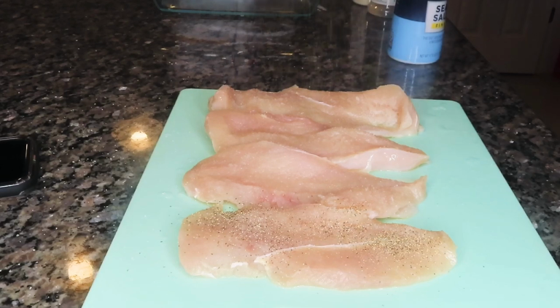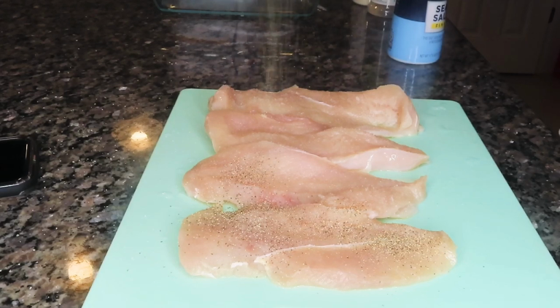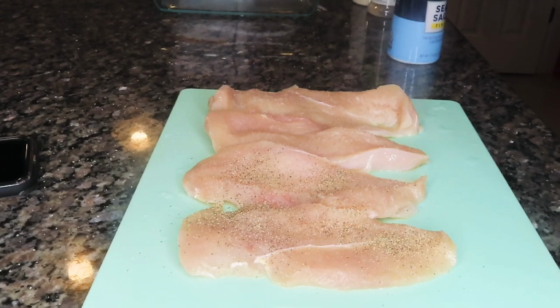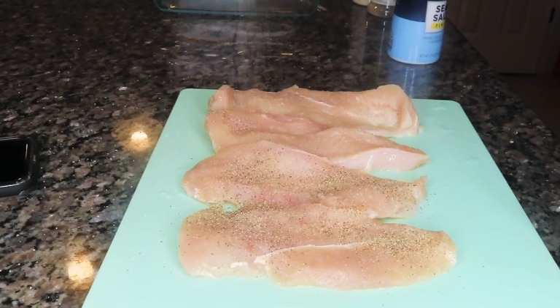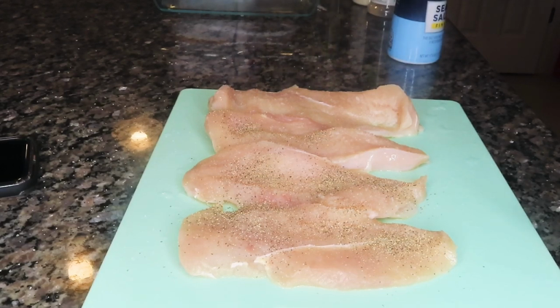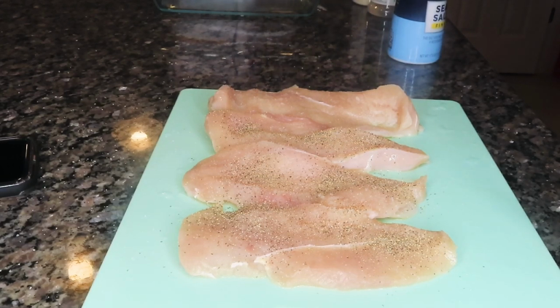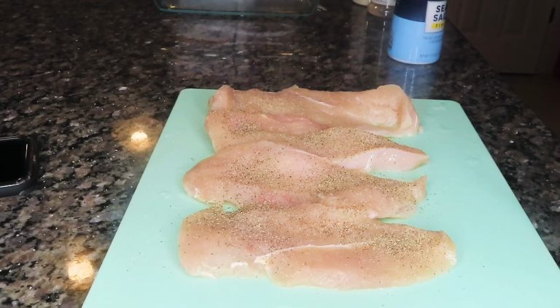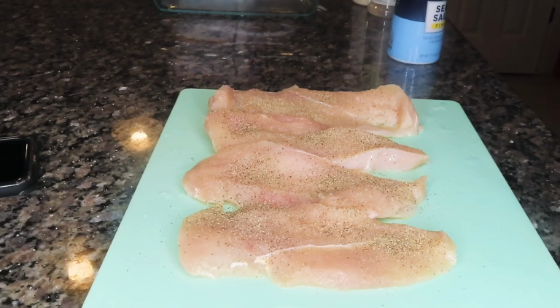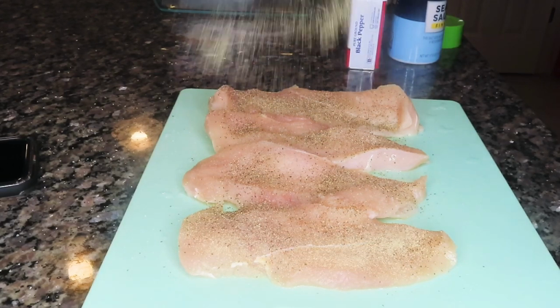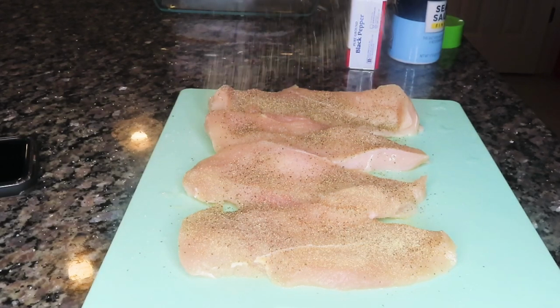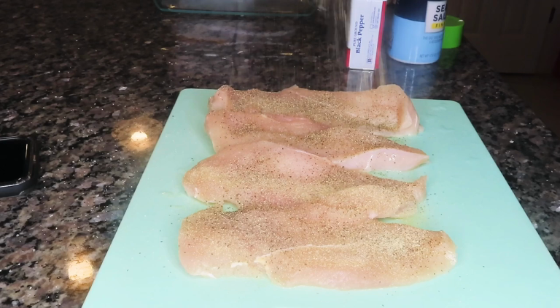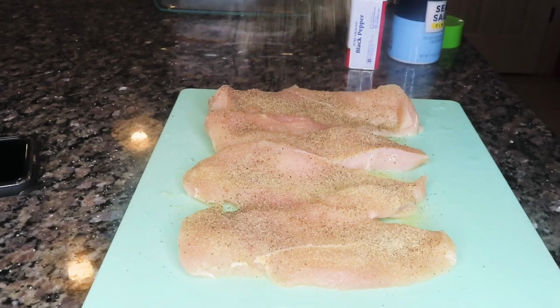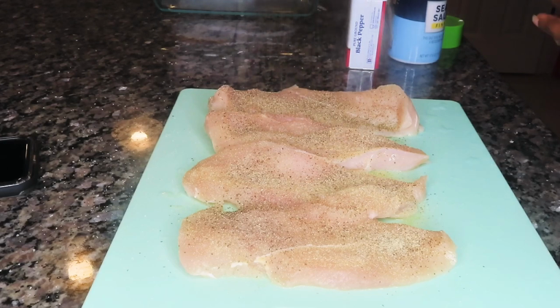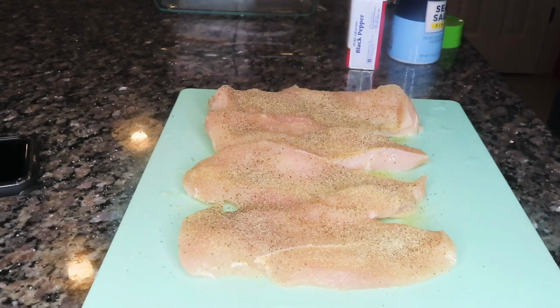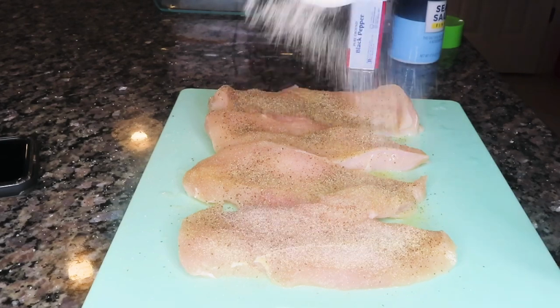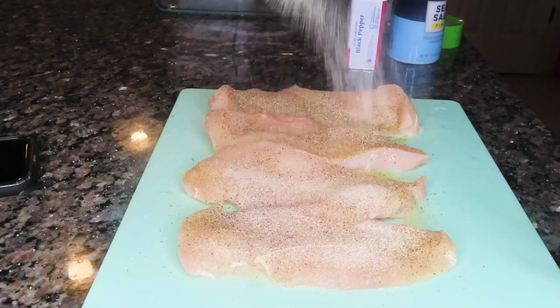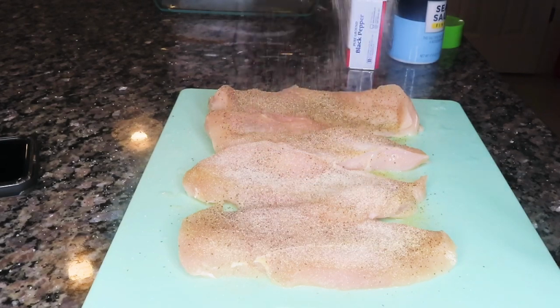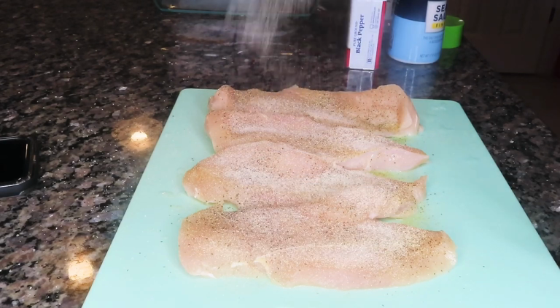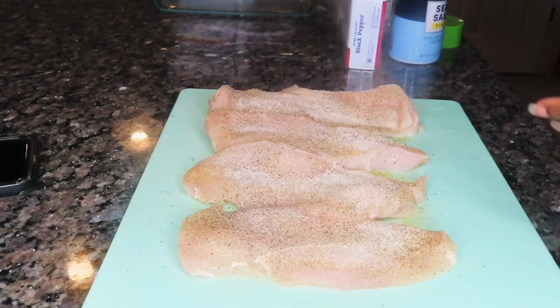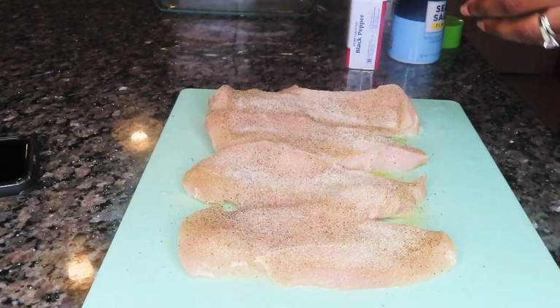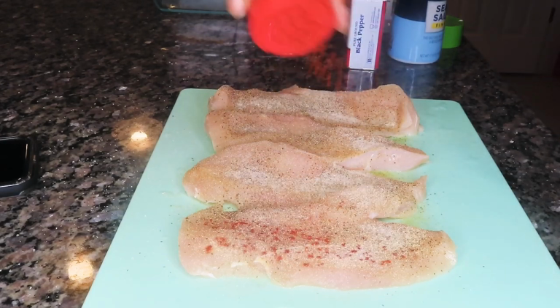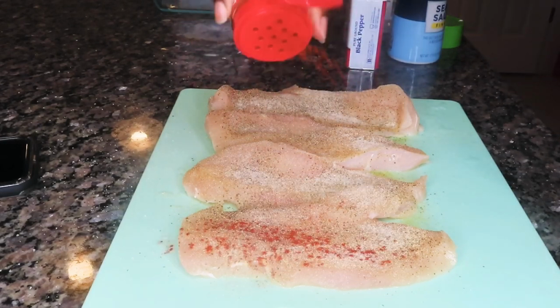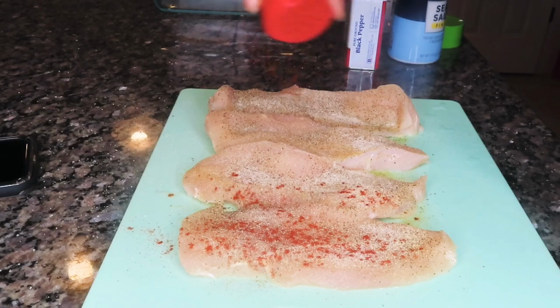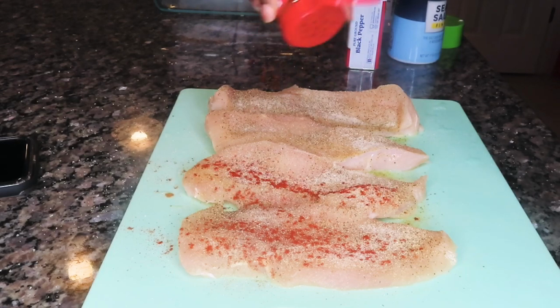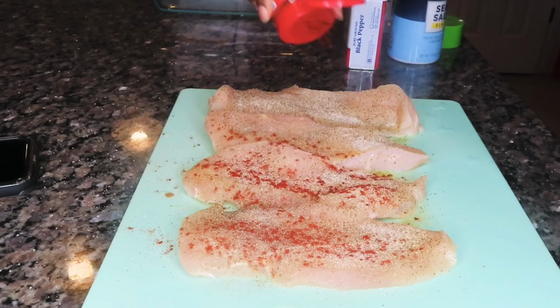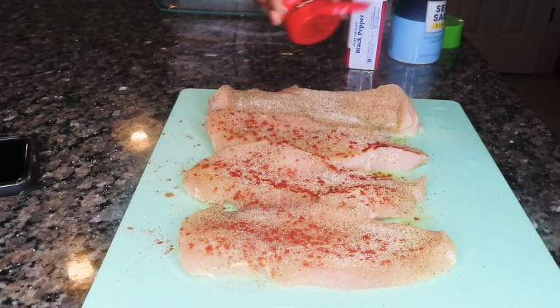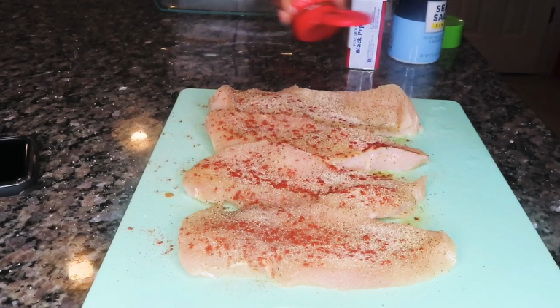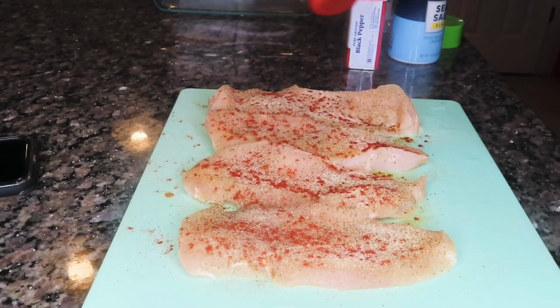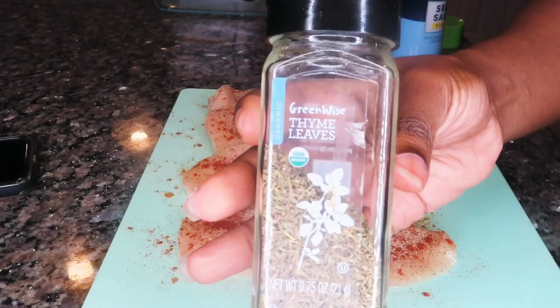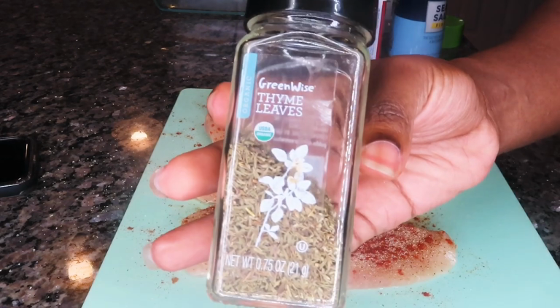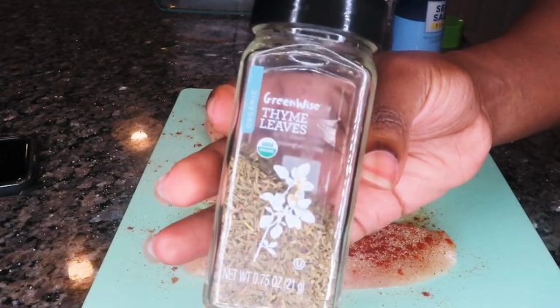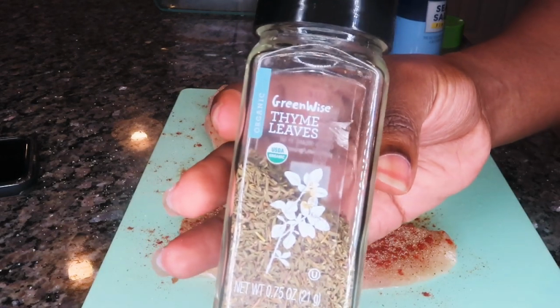I have four chicken breasts here. I'm going to season them up with some salt, pepper, garlic powder, and onion powder — you know I love using those spices when I cook. I'm also going to use a little bit of smoked paprika and some thyme.